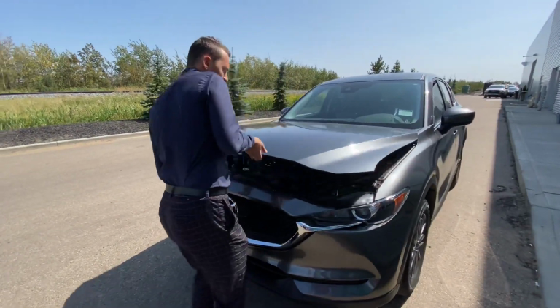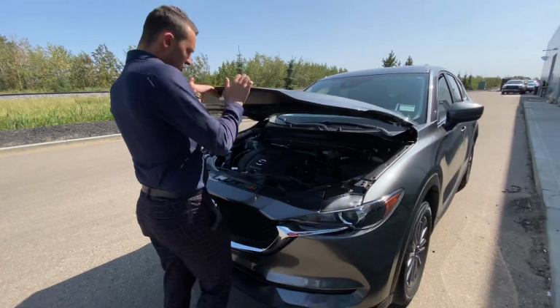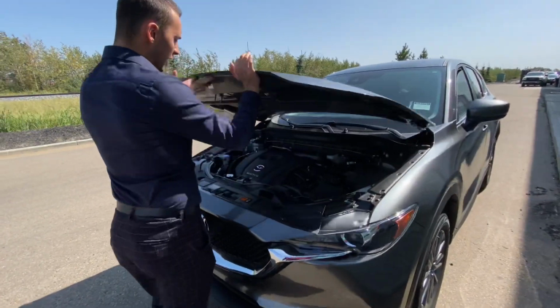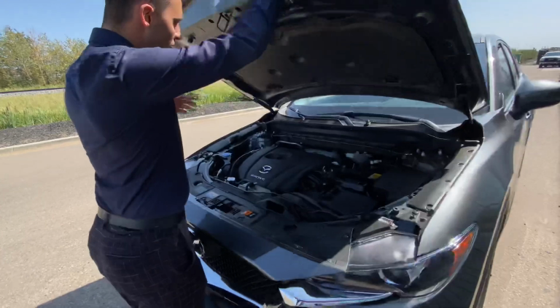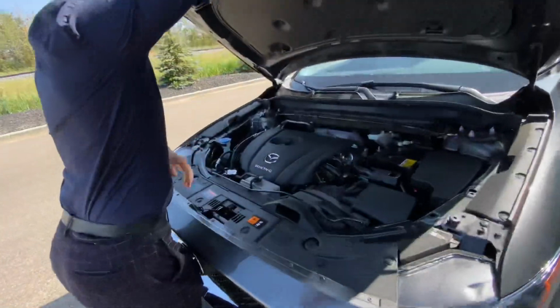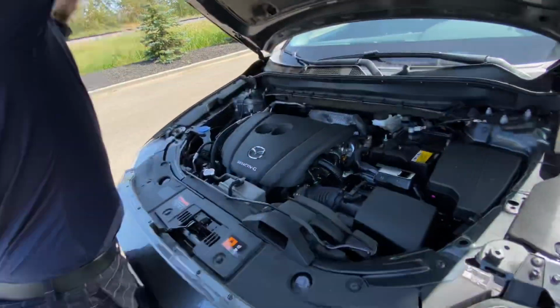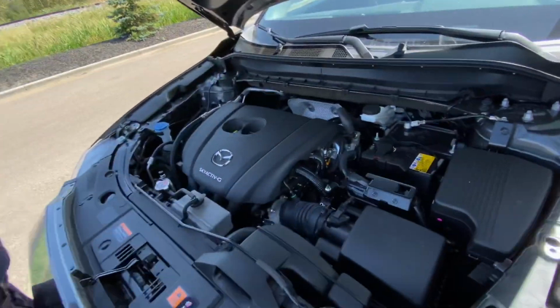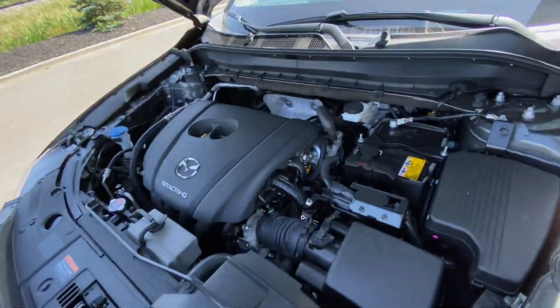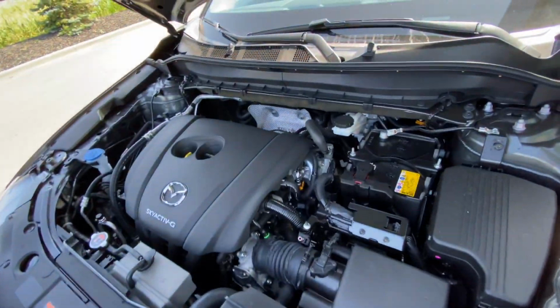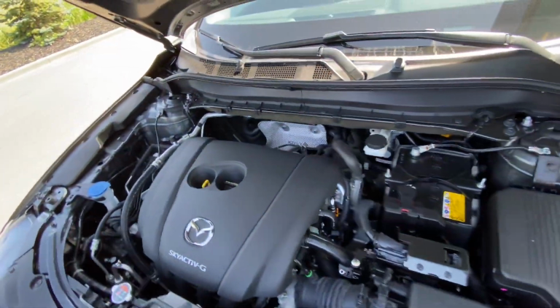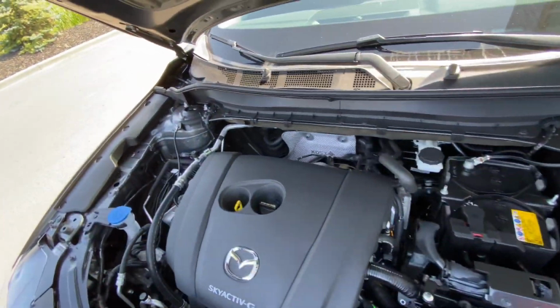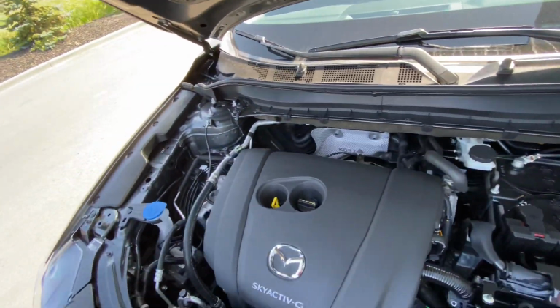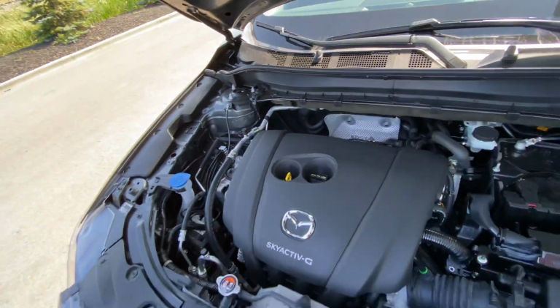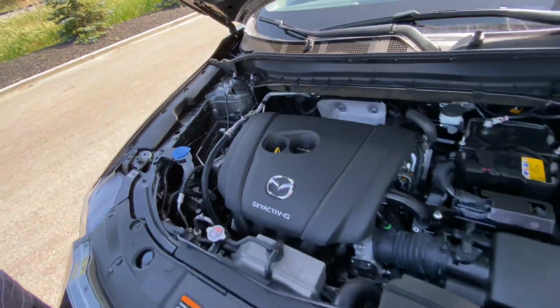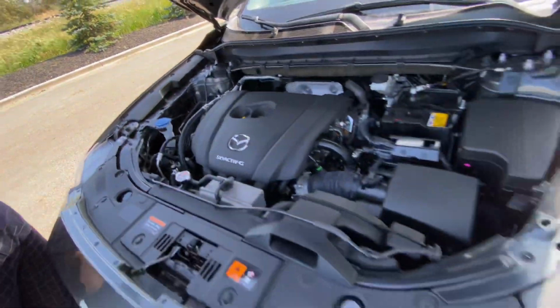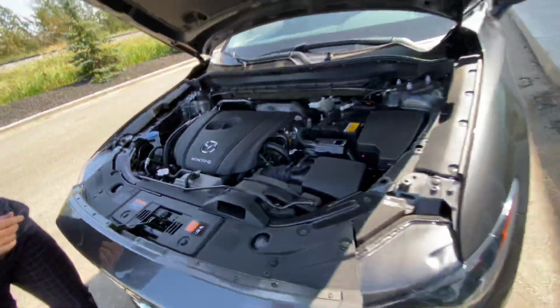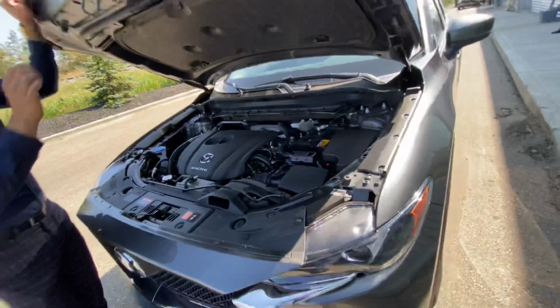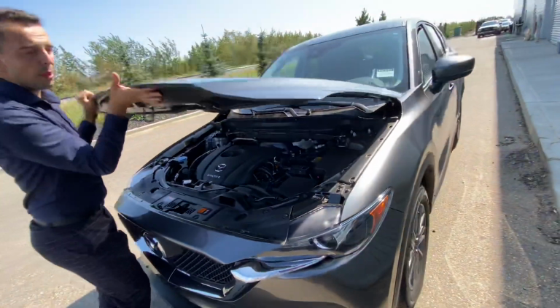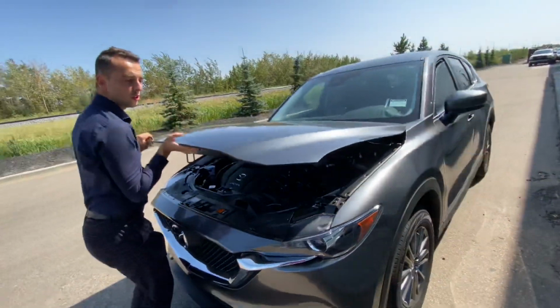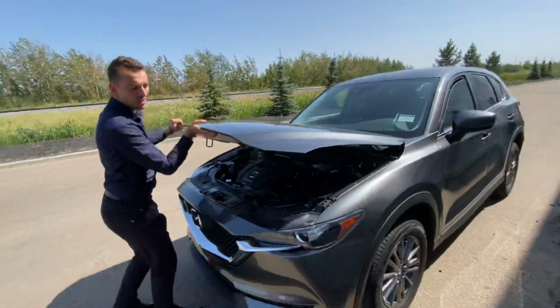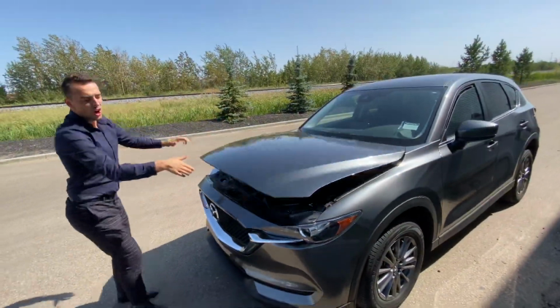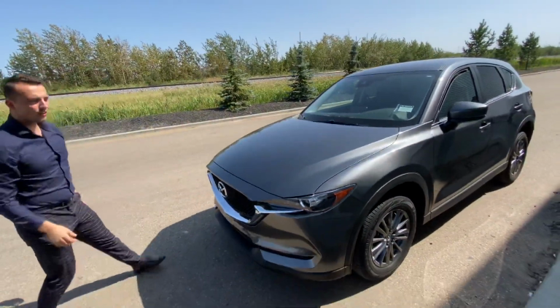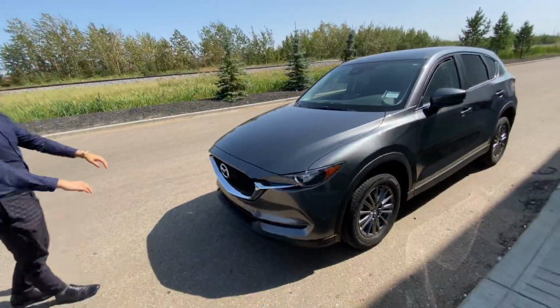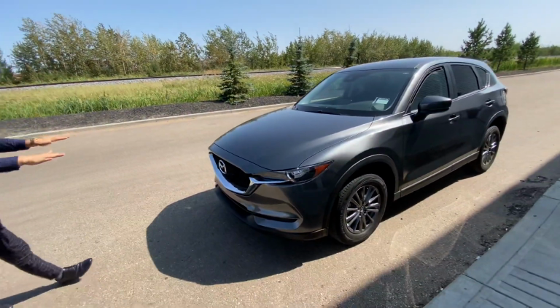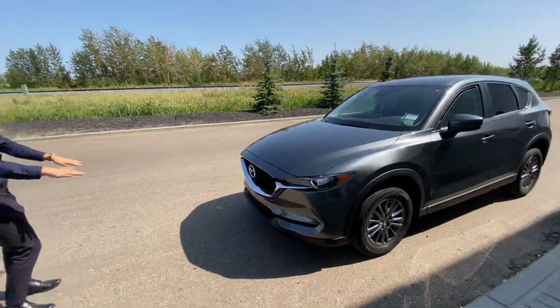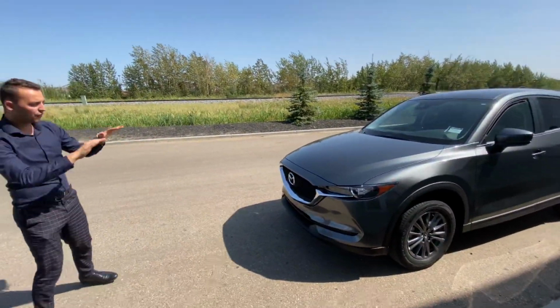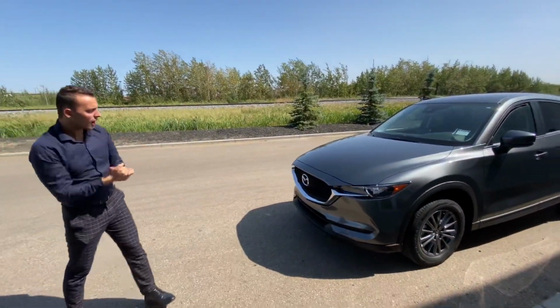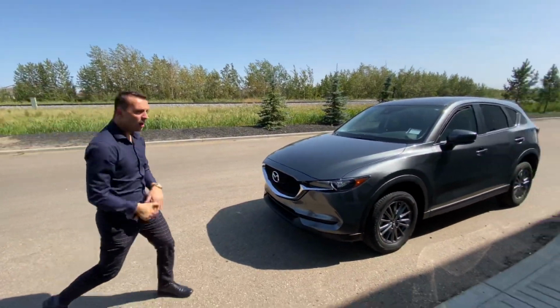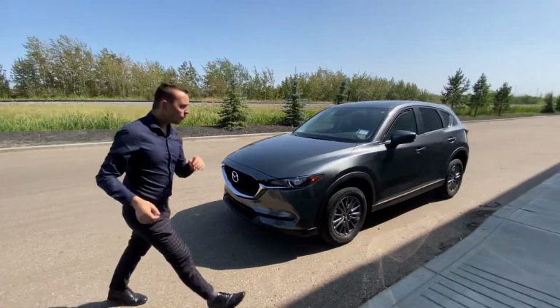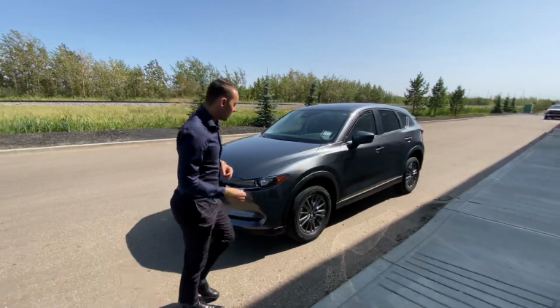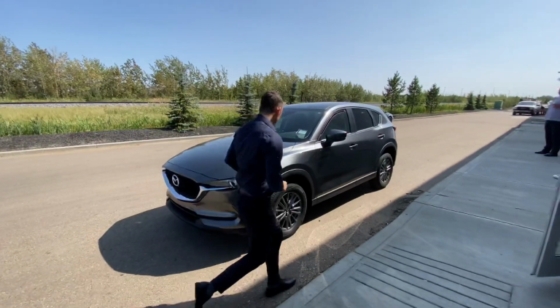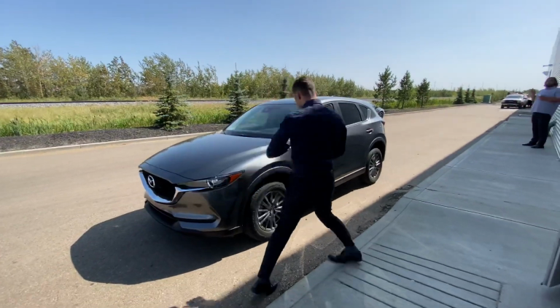You've got that beautiful, very fuel-efficient 2.5-liter four-cylinder engine — it looks absolutely amazing. On the front you've got that very aggressive front end. Follow me to the side now.